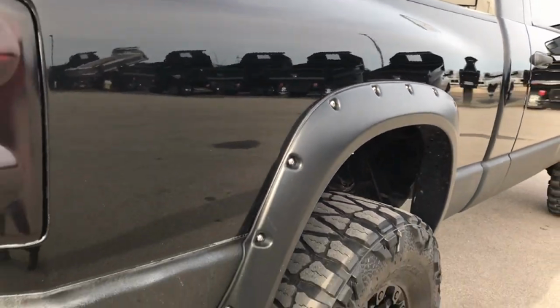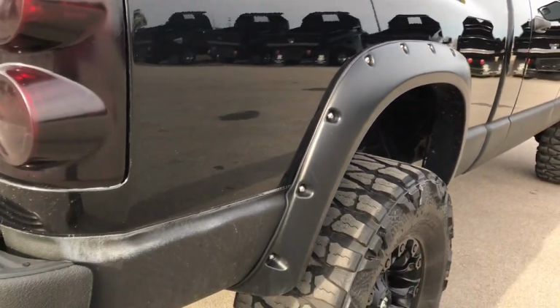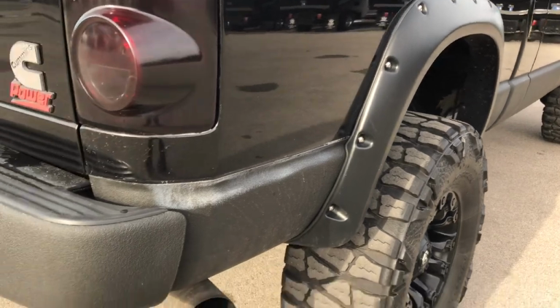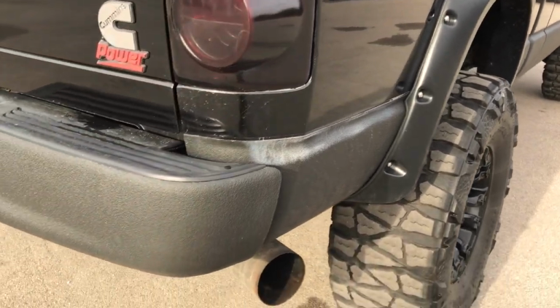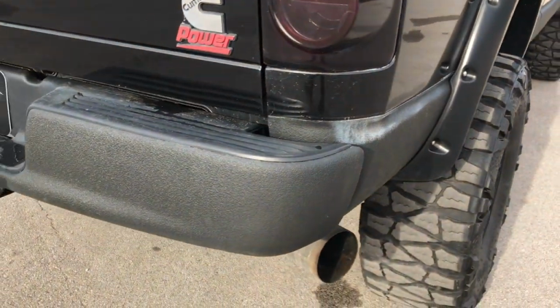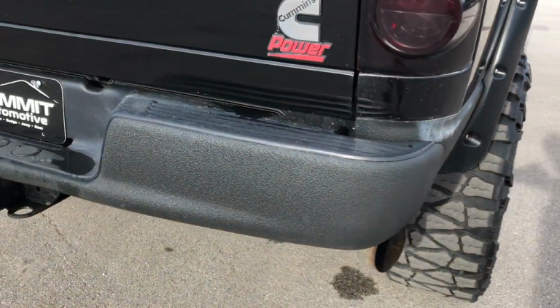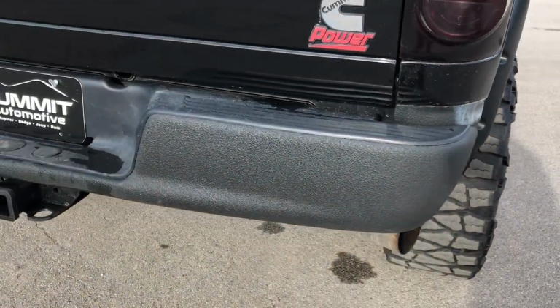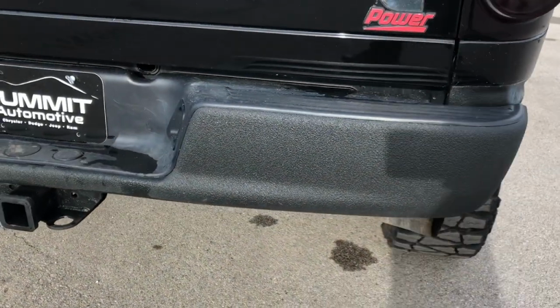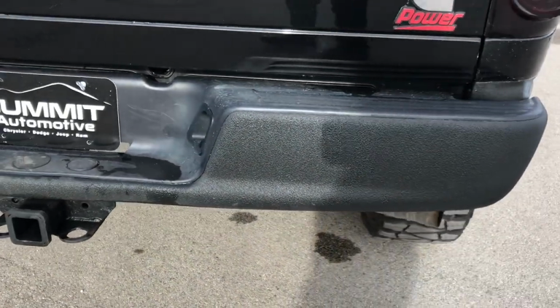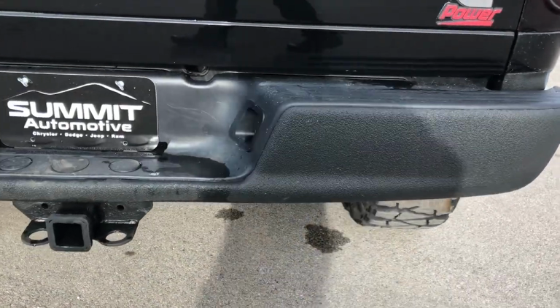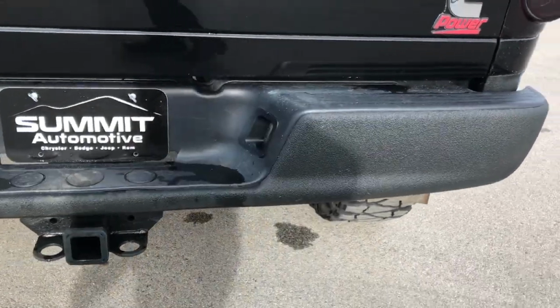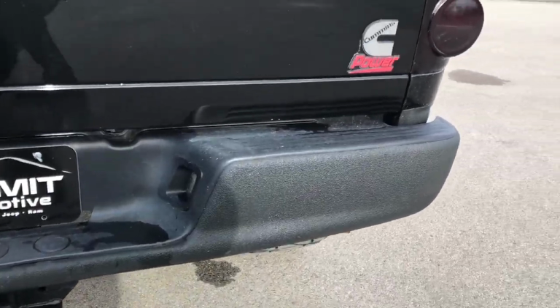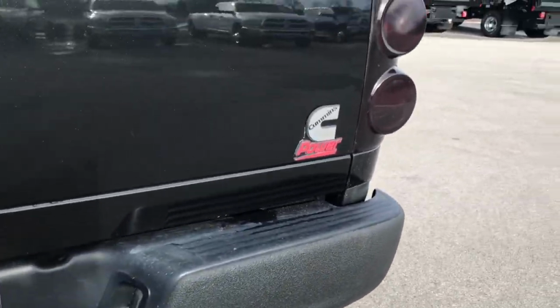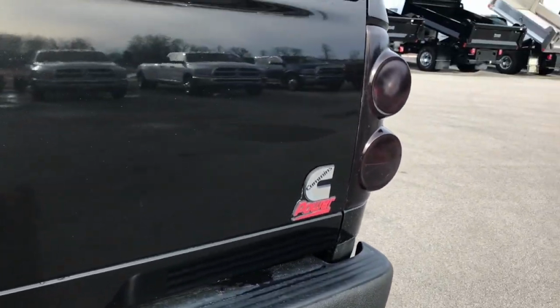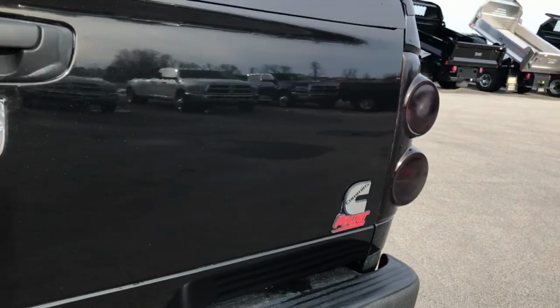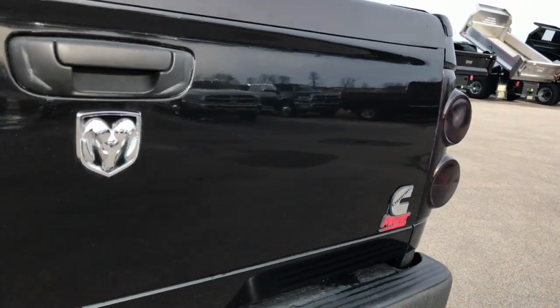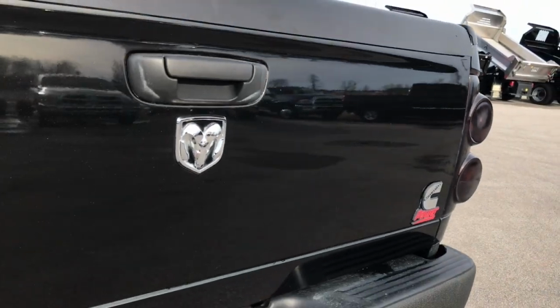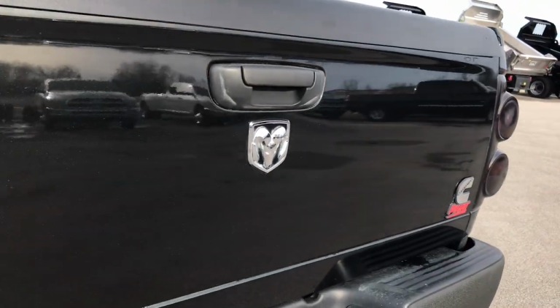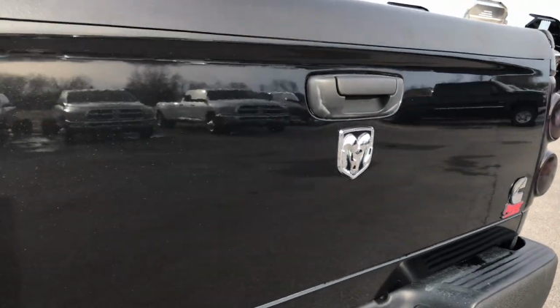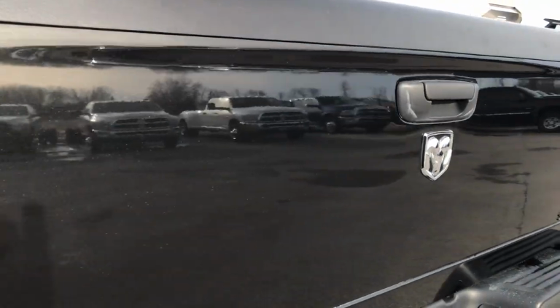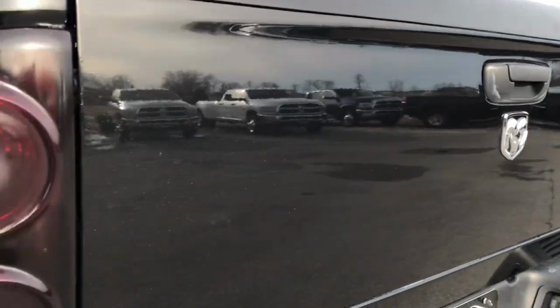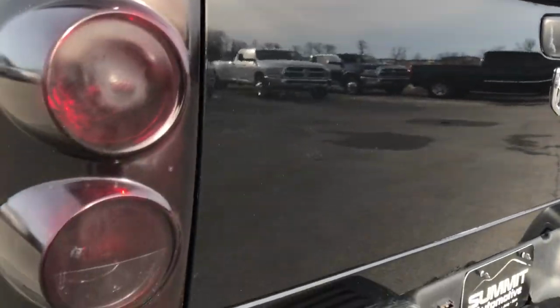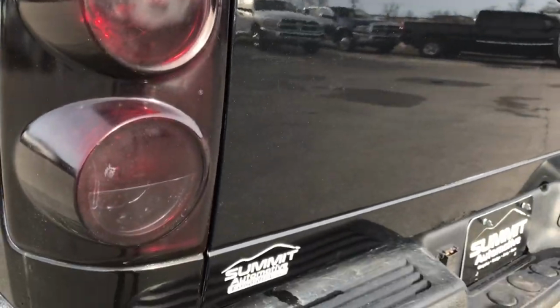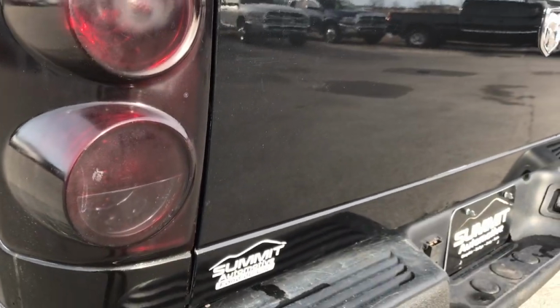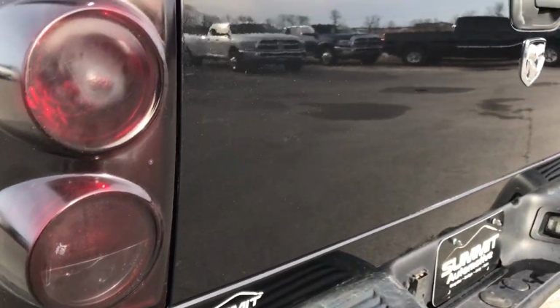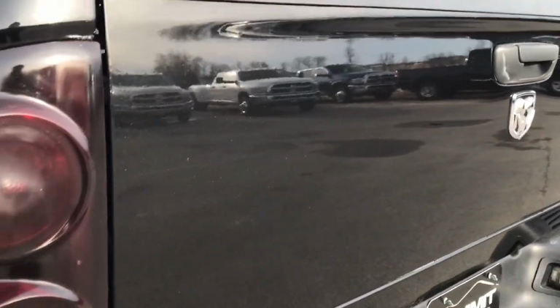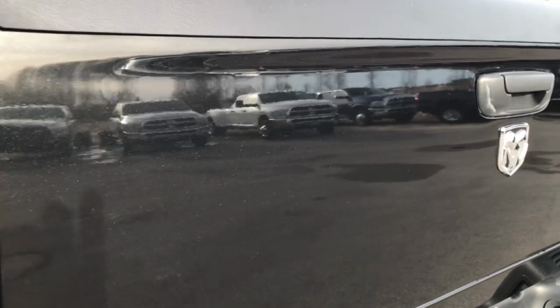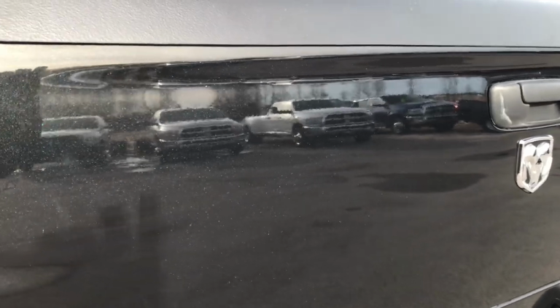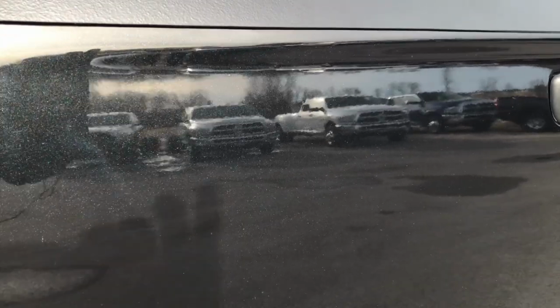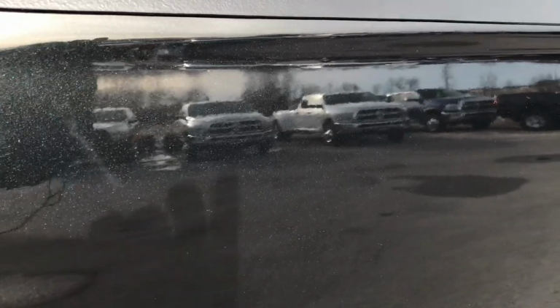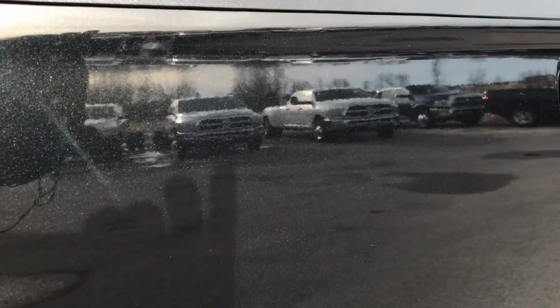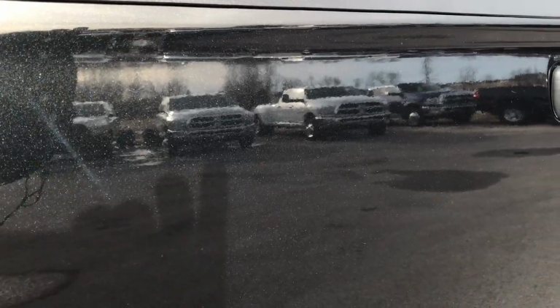As we go around to the back, you can see that rear bumper is also Rhino-lined. Take a look at that tailgate — it's in really nice condition, I didn't see any dents or dings on that, and you can really see that metal flake in the paint.